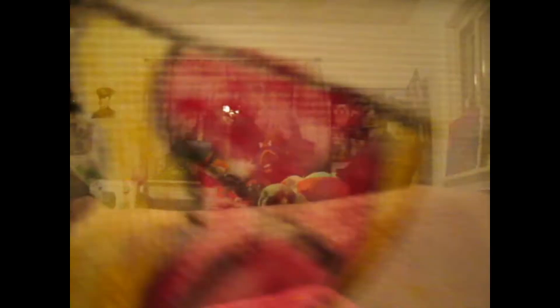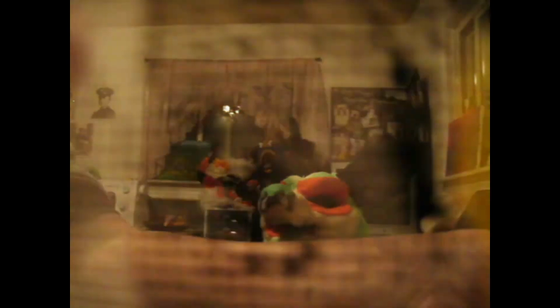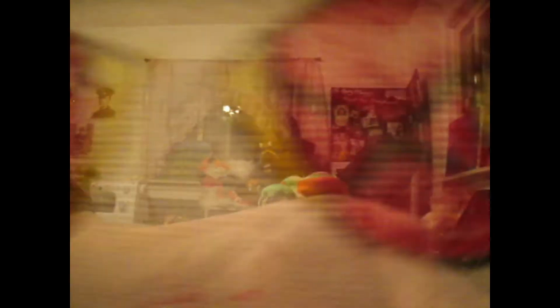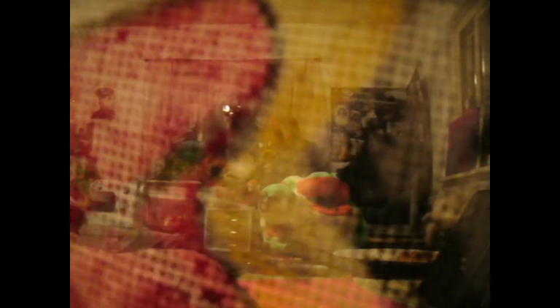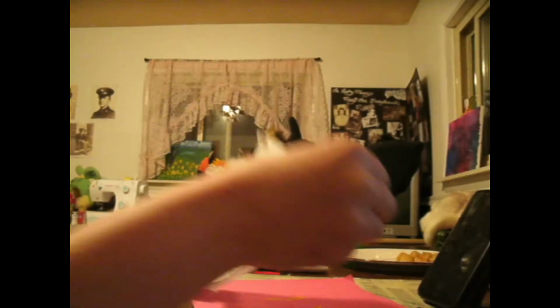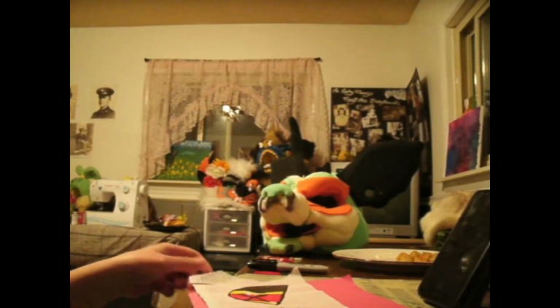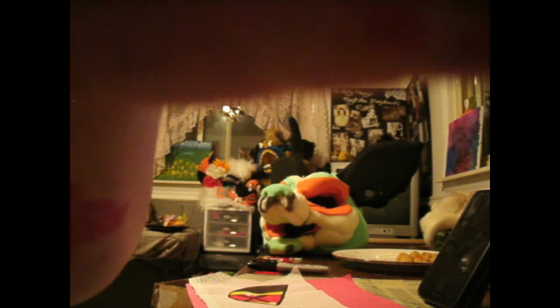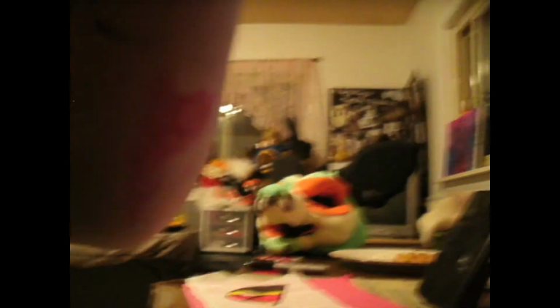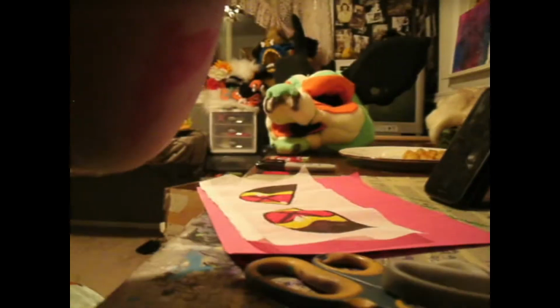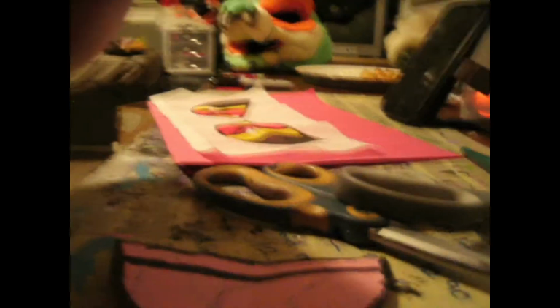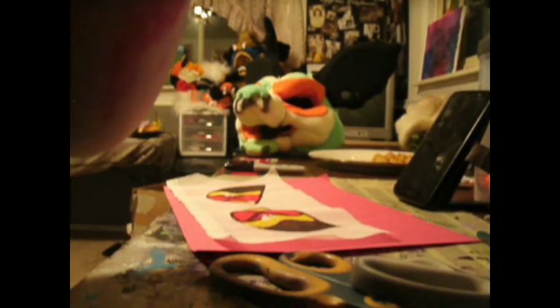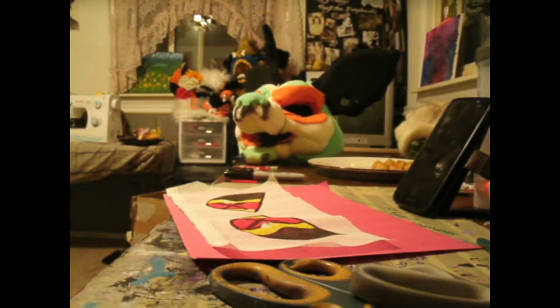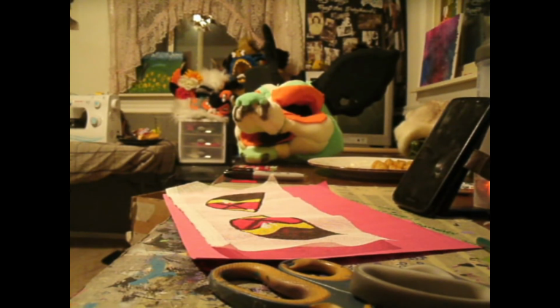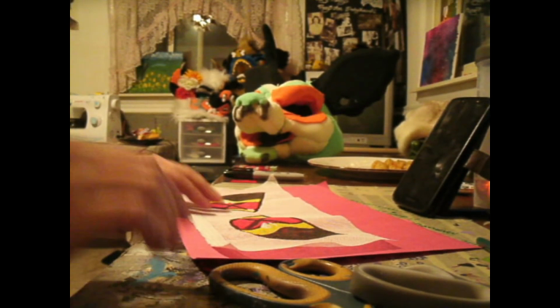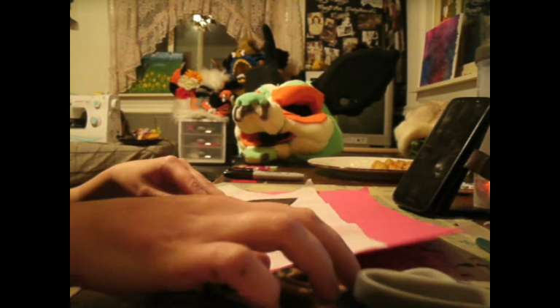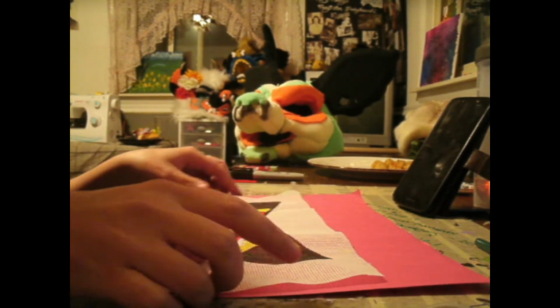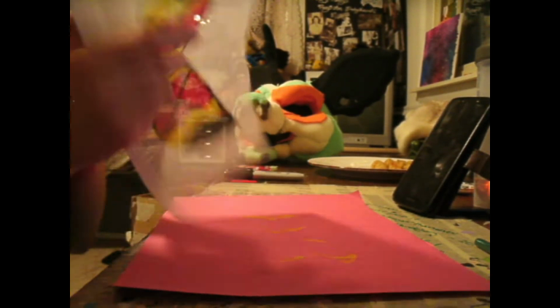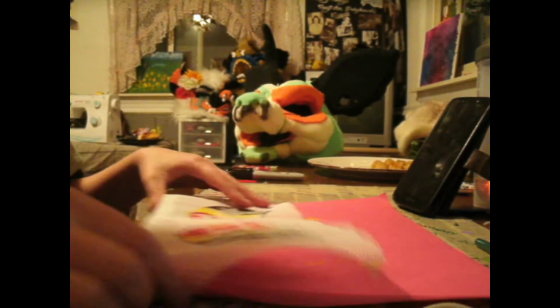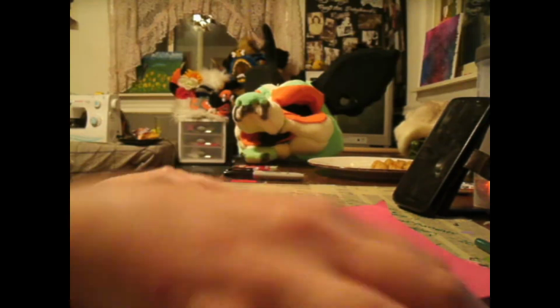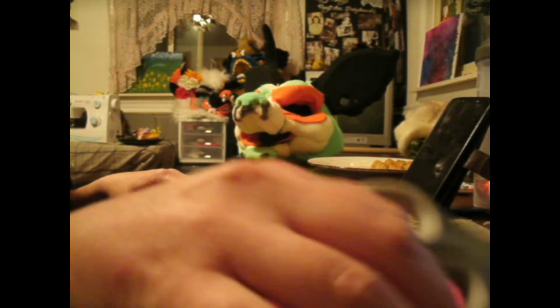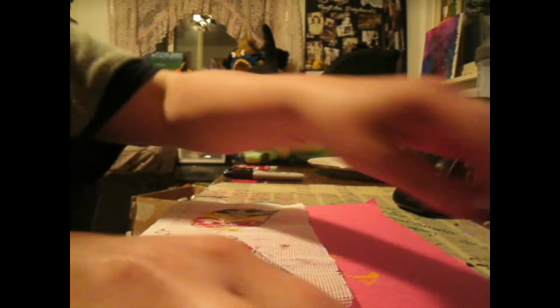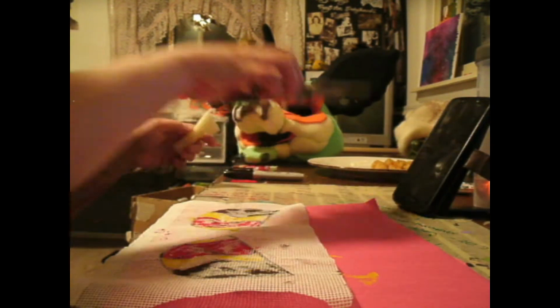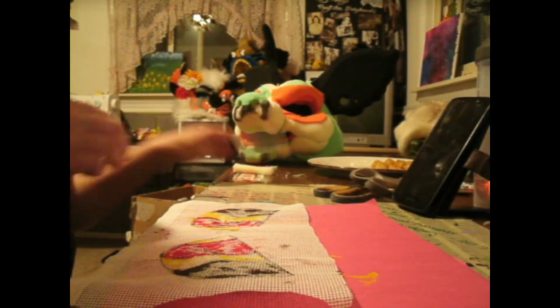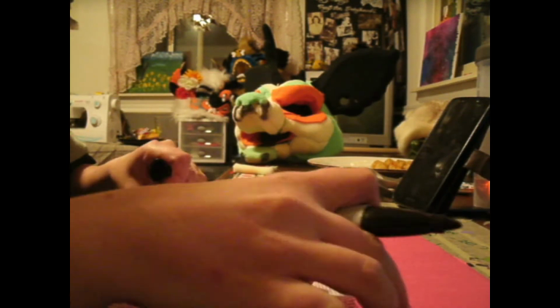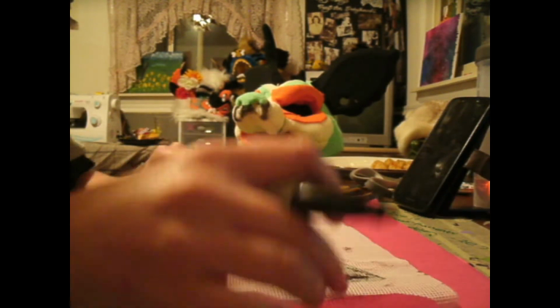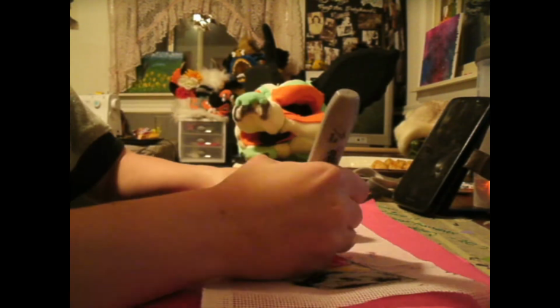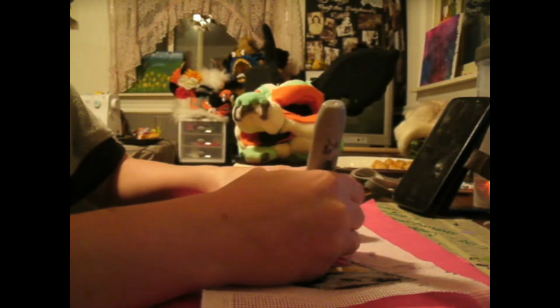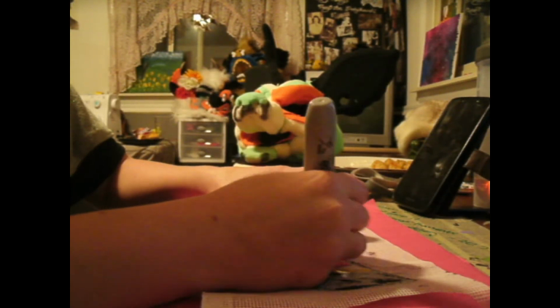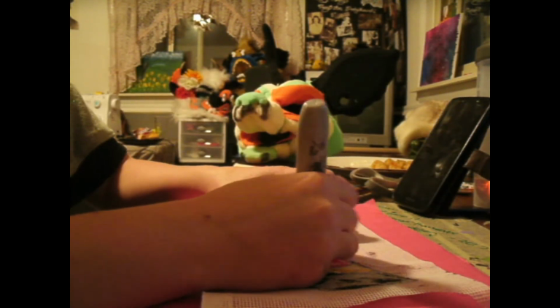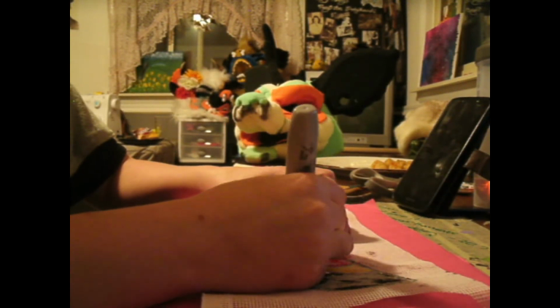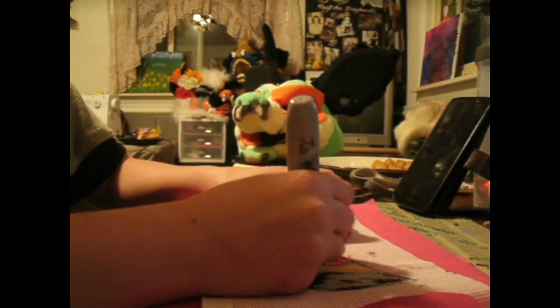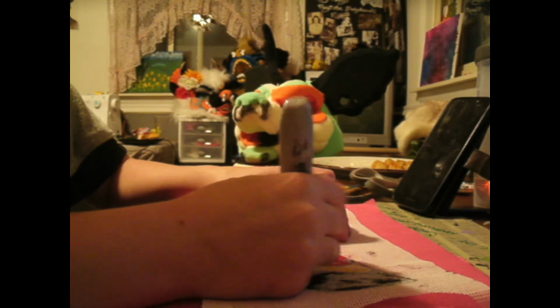With a permanent marker, draw the eye shape onto the mesh. Then design a style of eye that you like best. This can be any type of eye design — anime or cutesy — that's up to you.